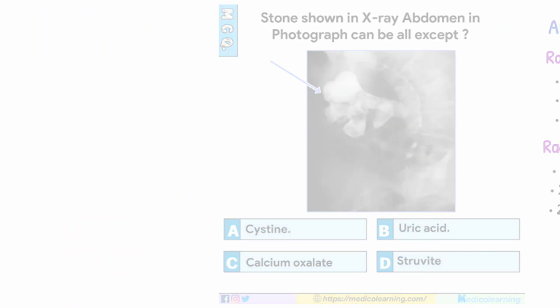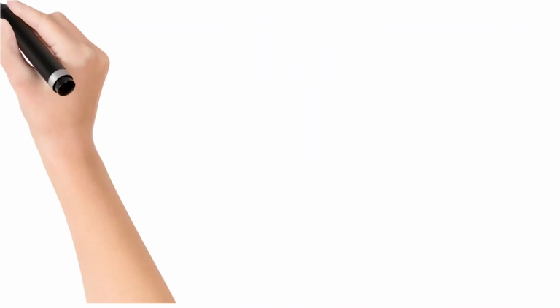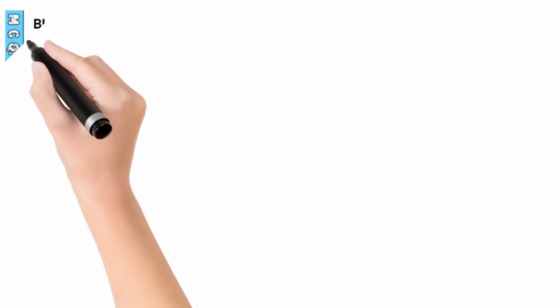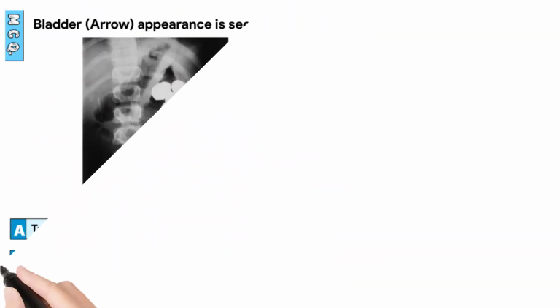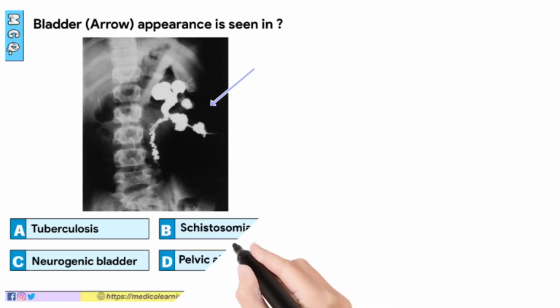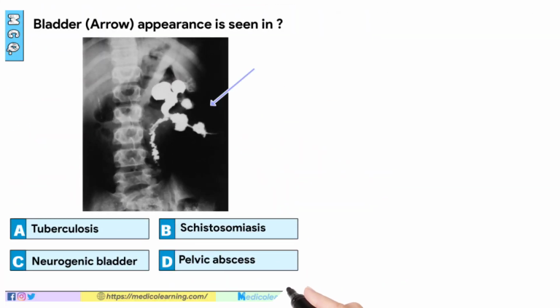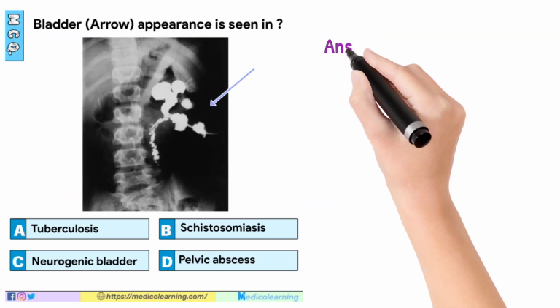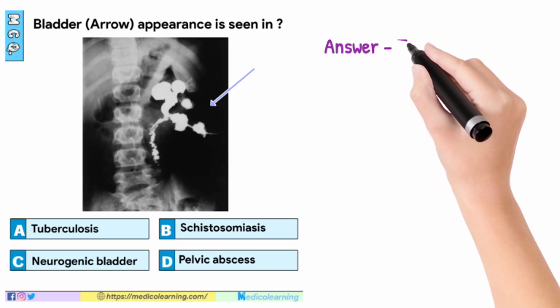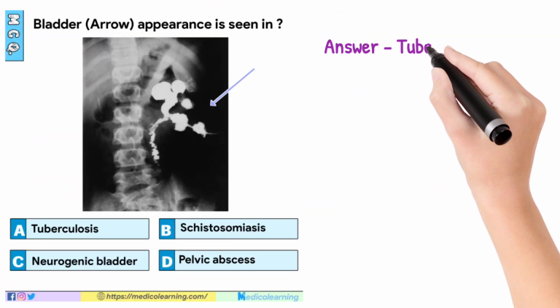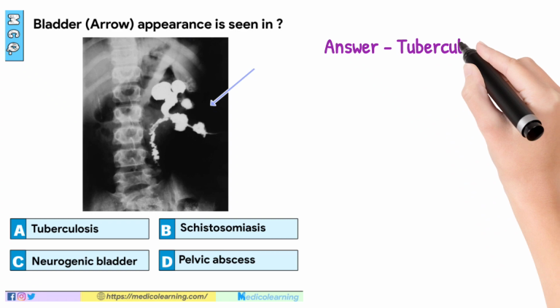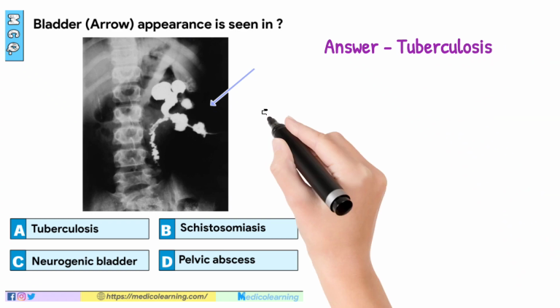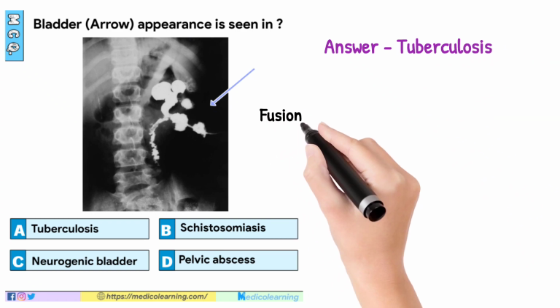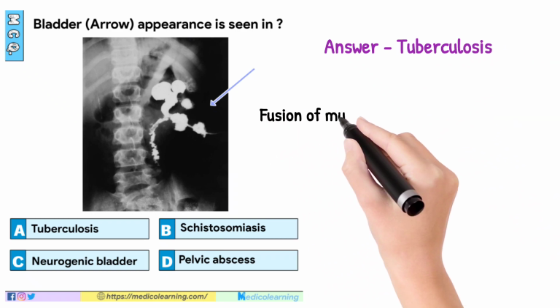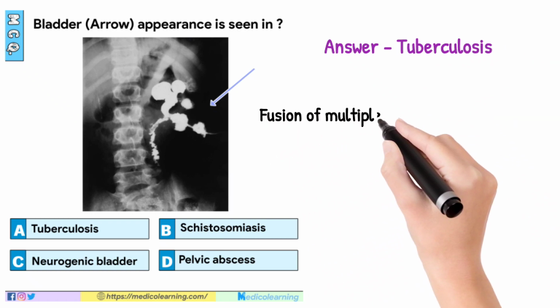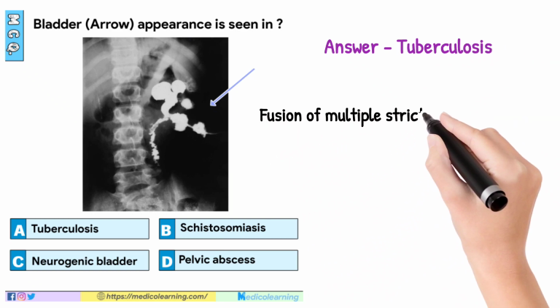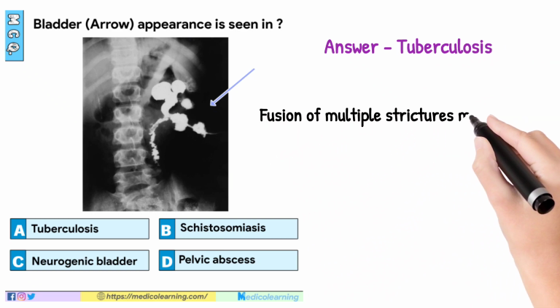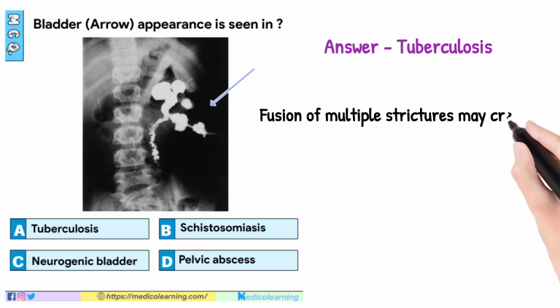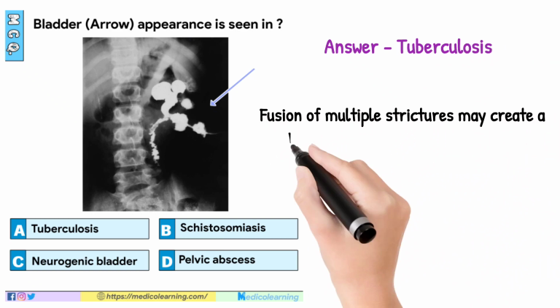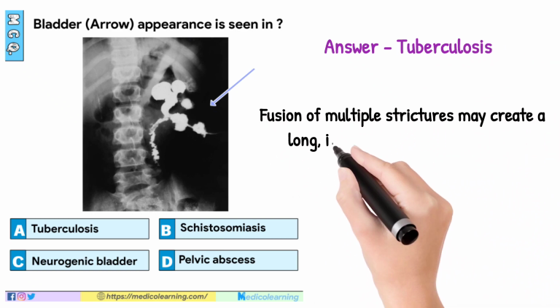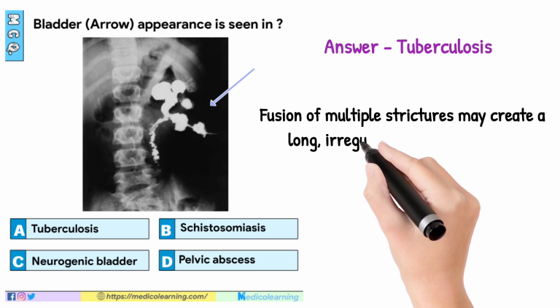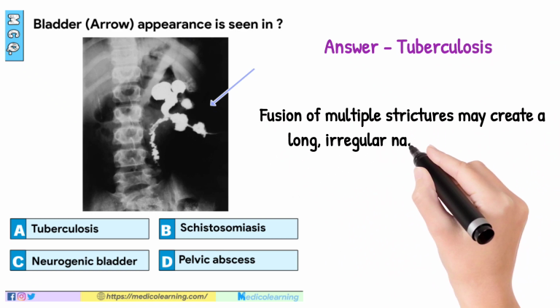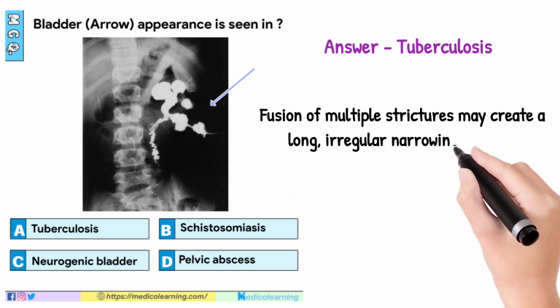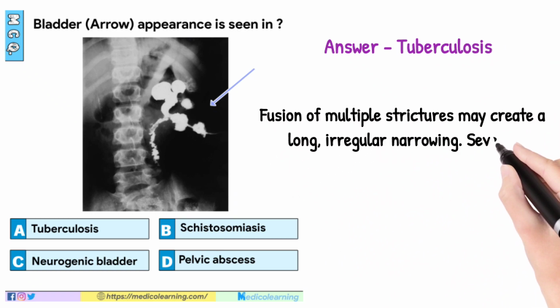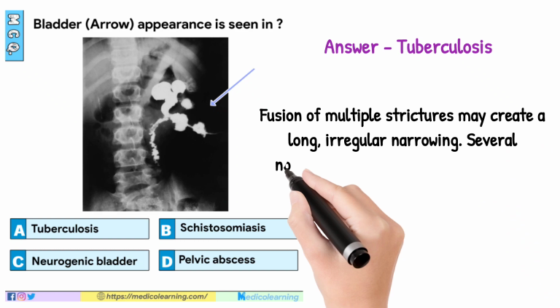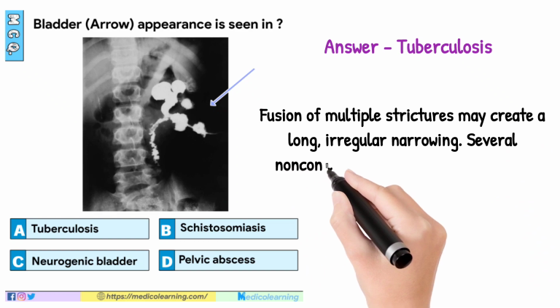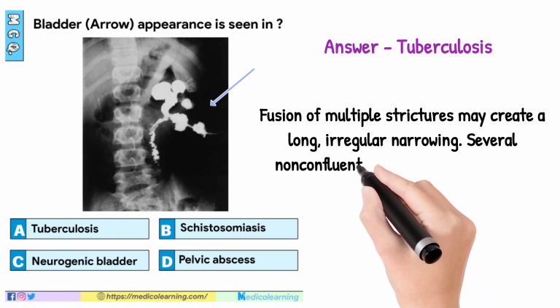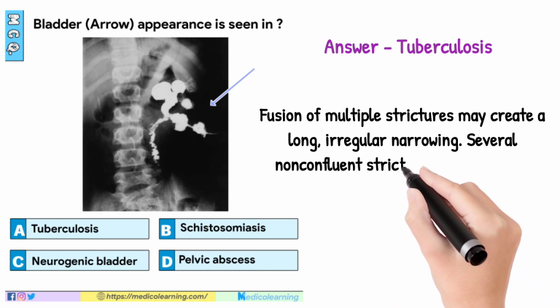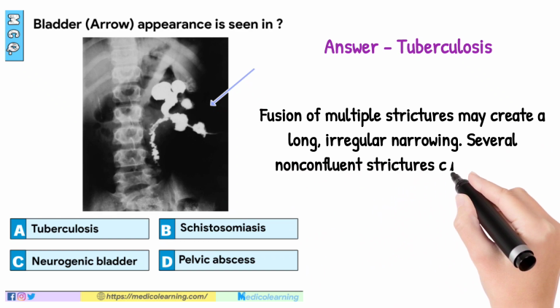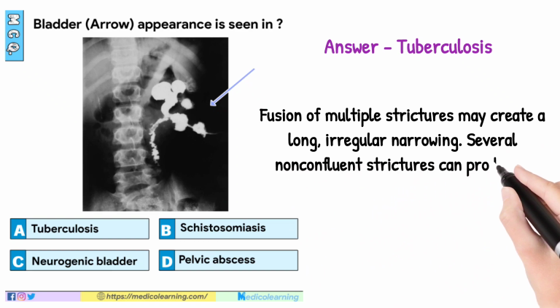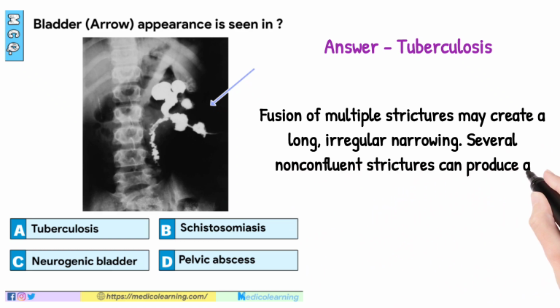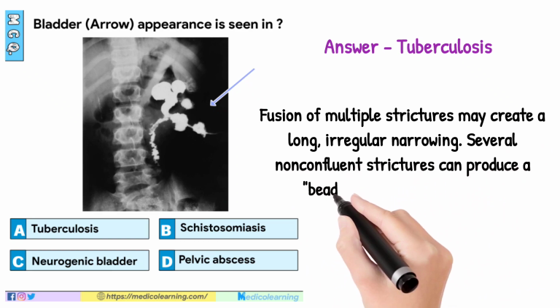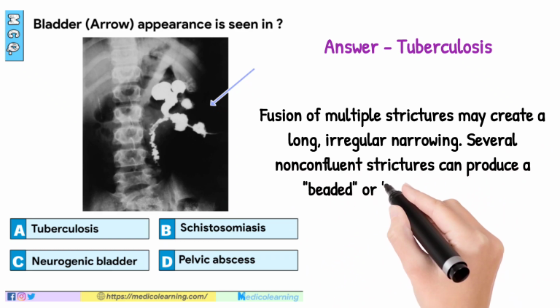In this question, answer is Tuberculosis. Fusion of multiple strictures may create a long, irregular narrowing. Several non-confluent strictures can produce a beaded or corkscrew ureter.